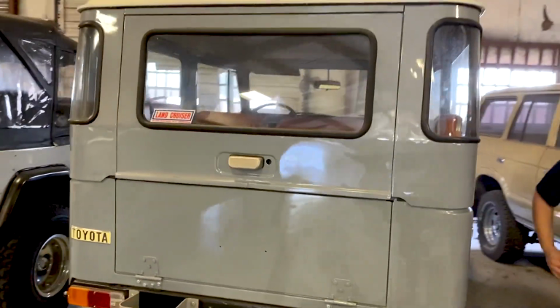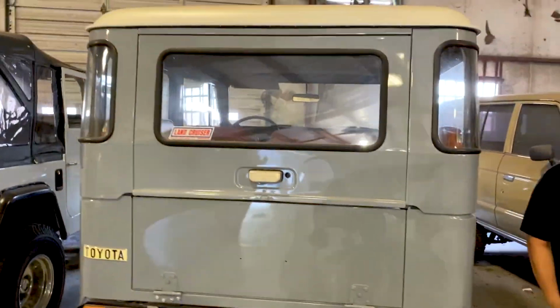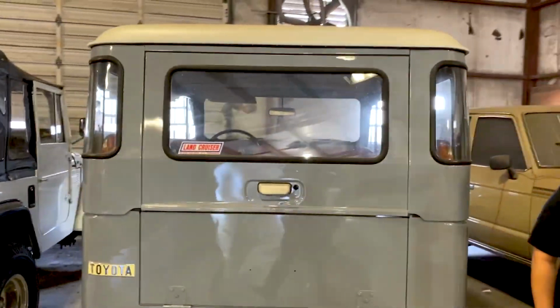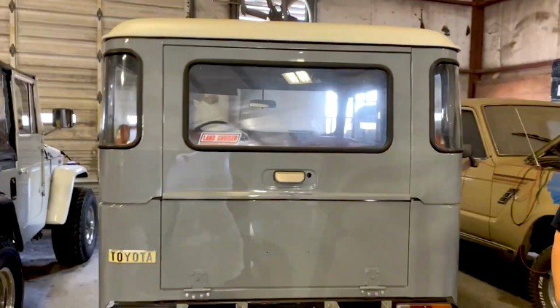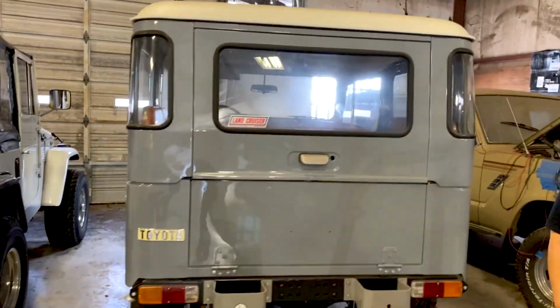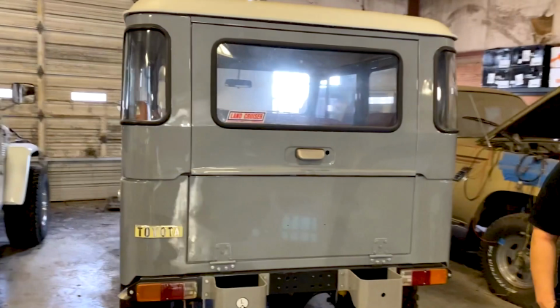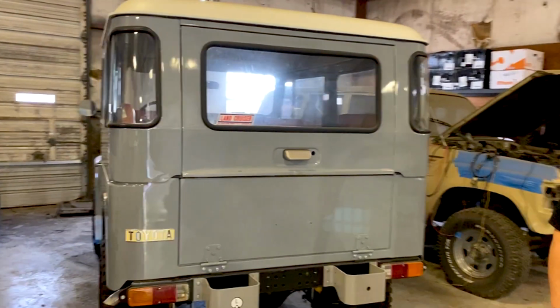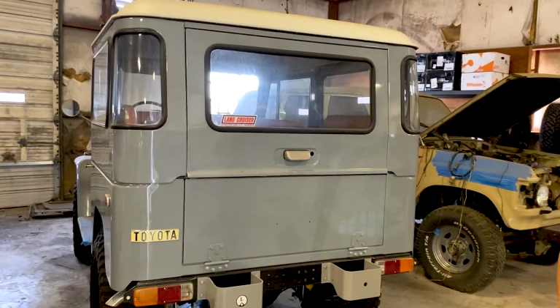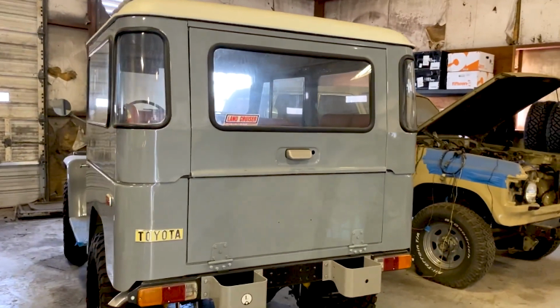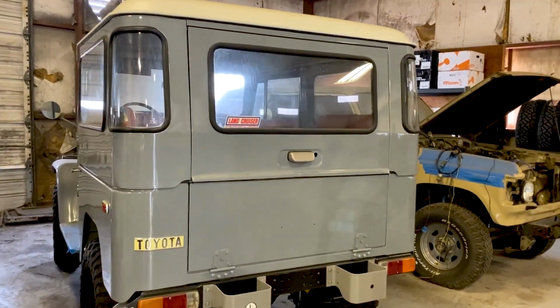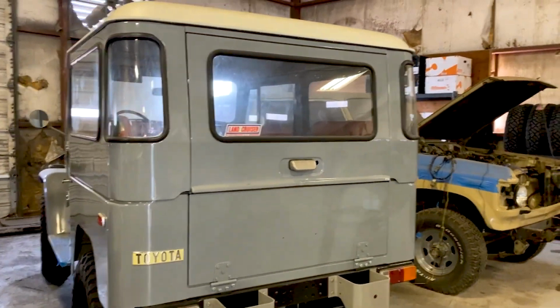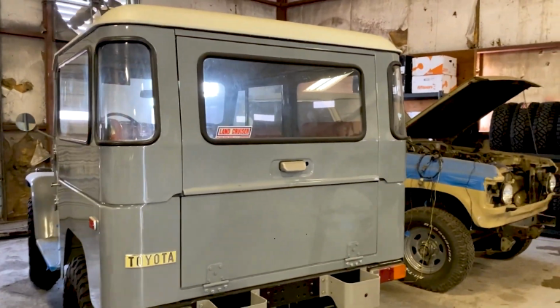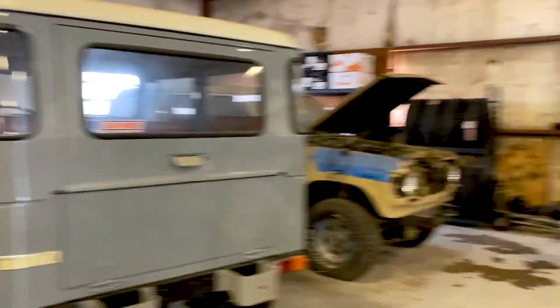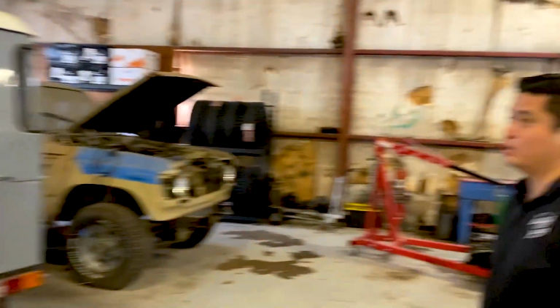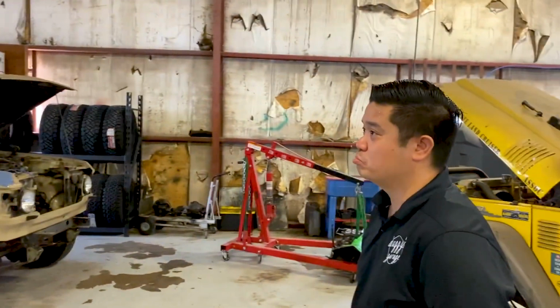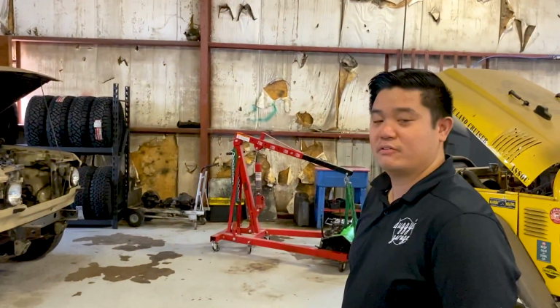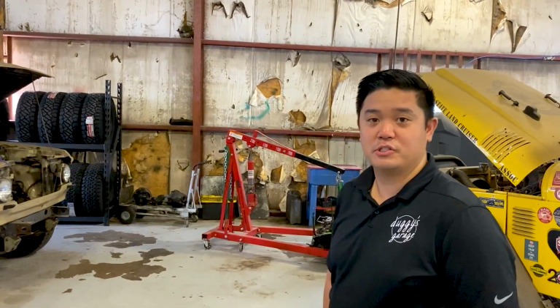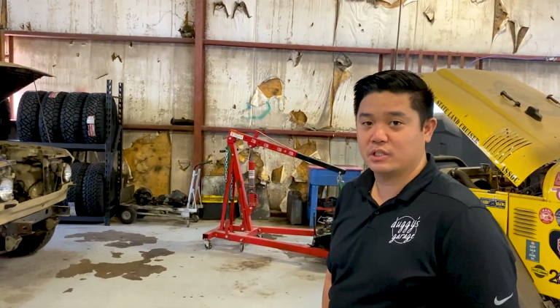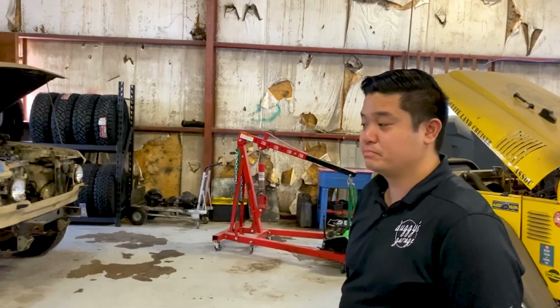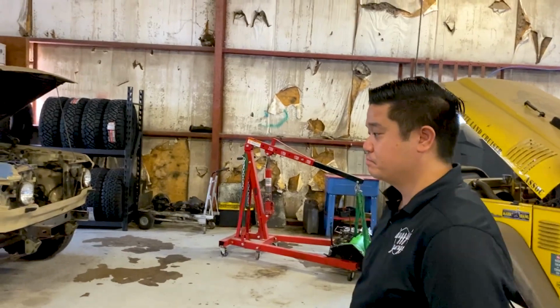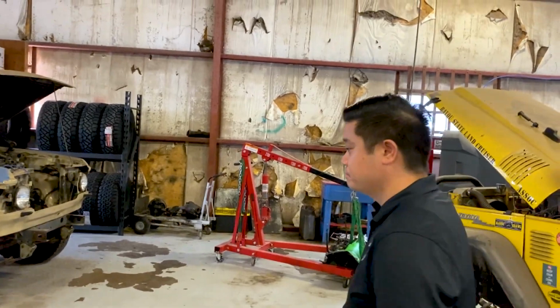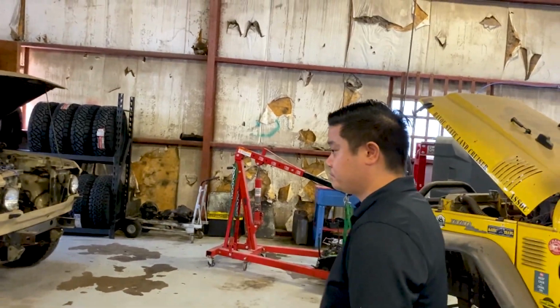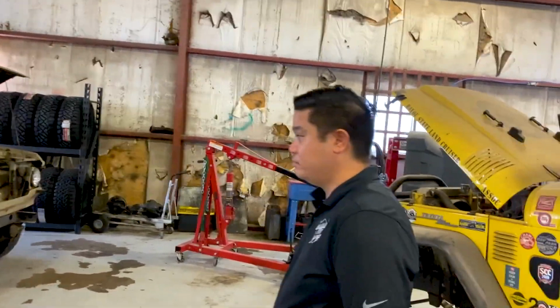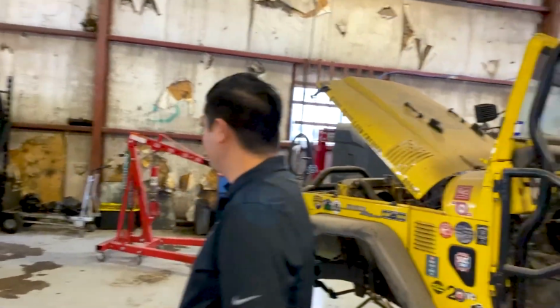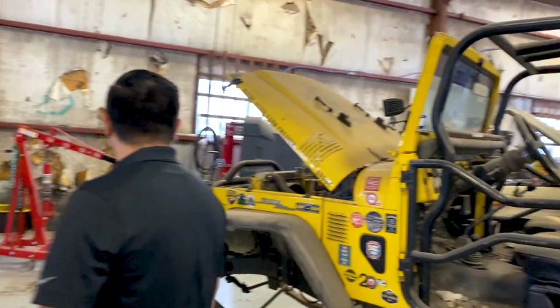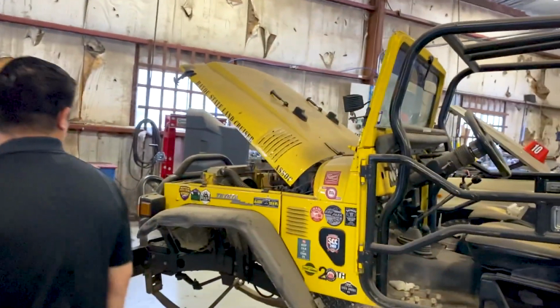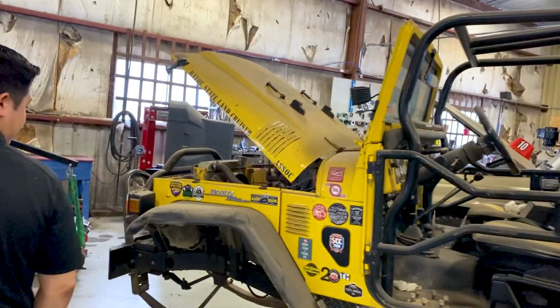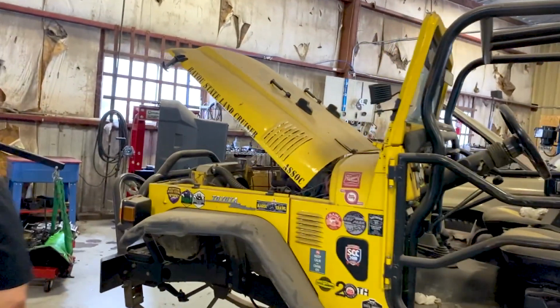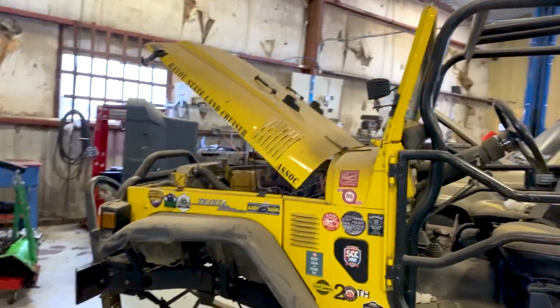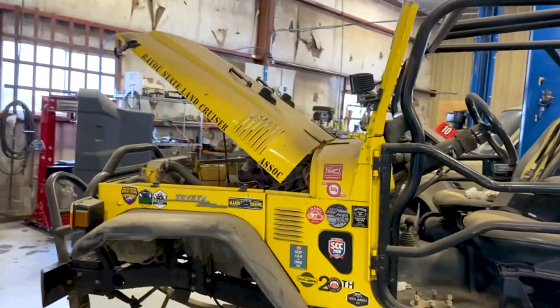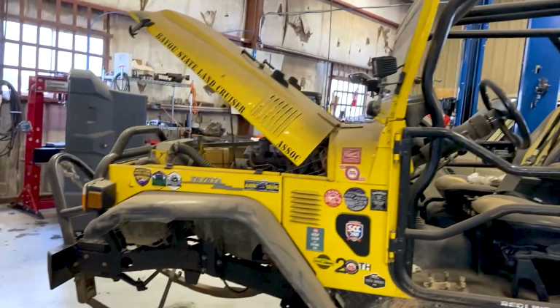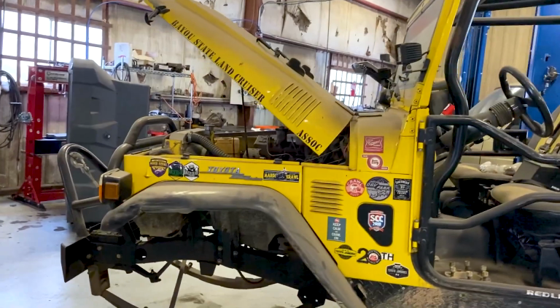They did a really good job on the restoration. We're finishing up some loose ends on it but we're not having to do too much. What's this truck behind you? This thing looks like it's almost ready for some heavy-duty action.